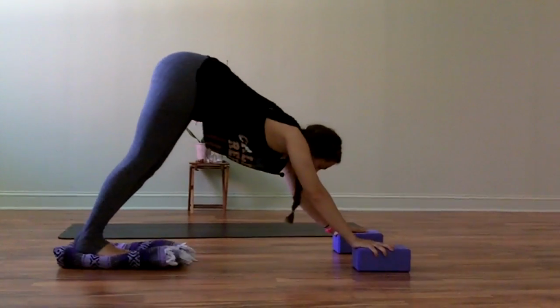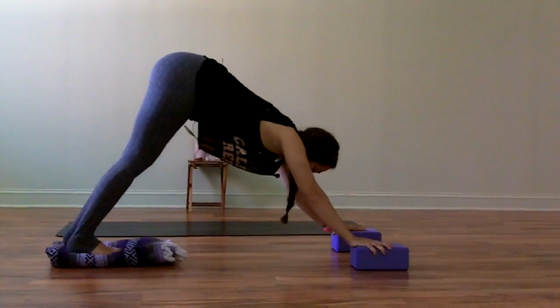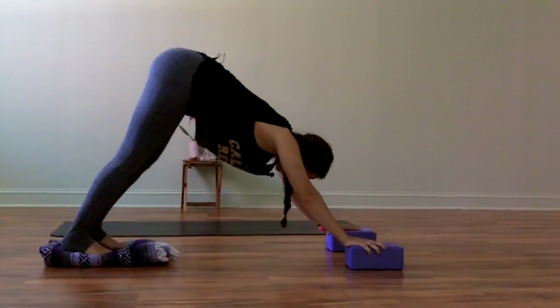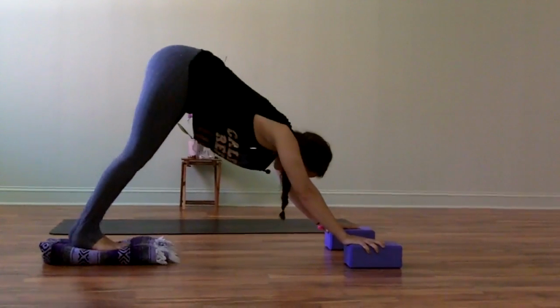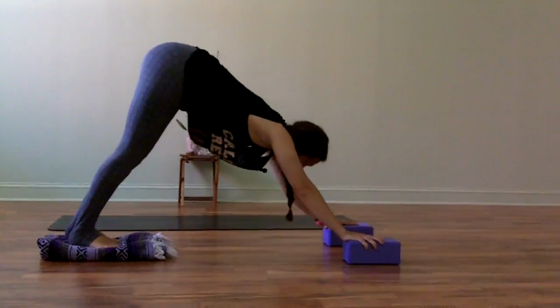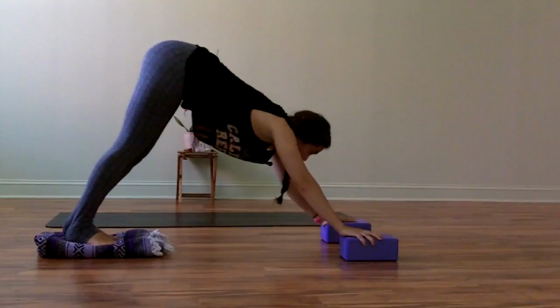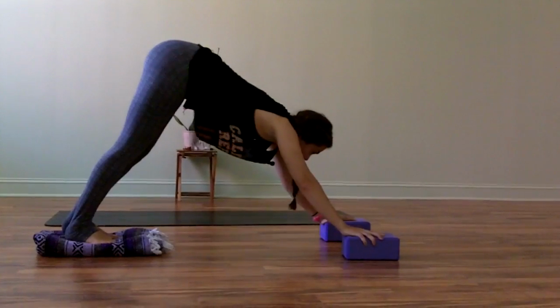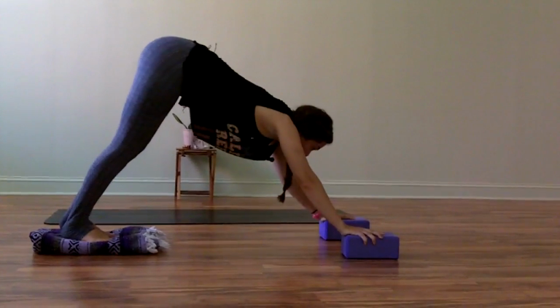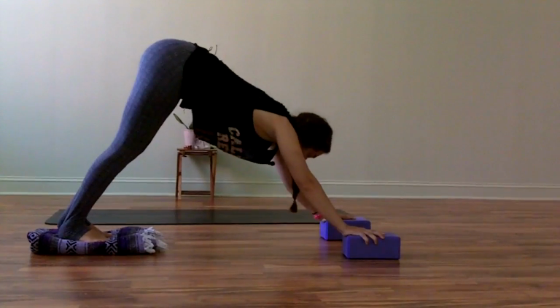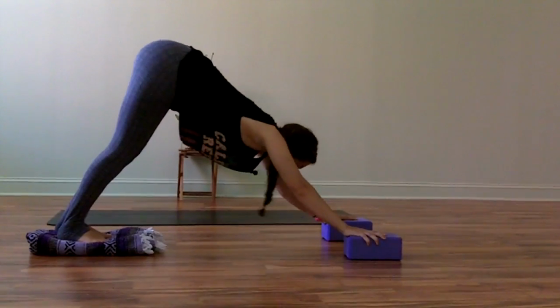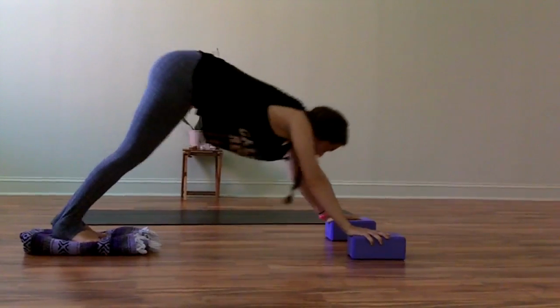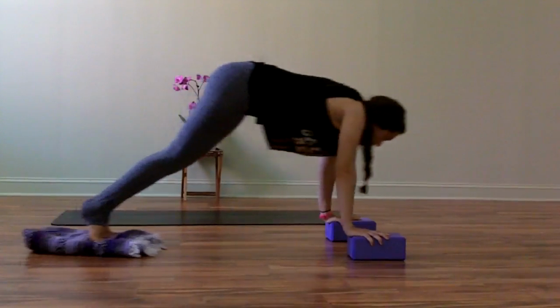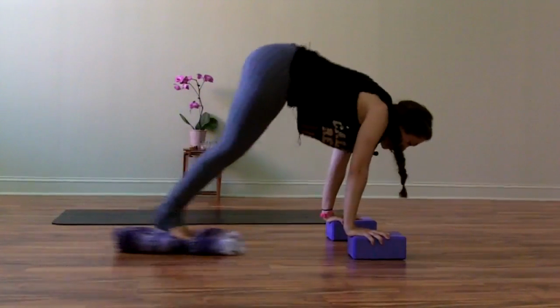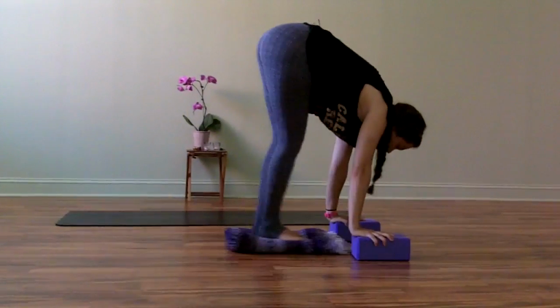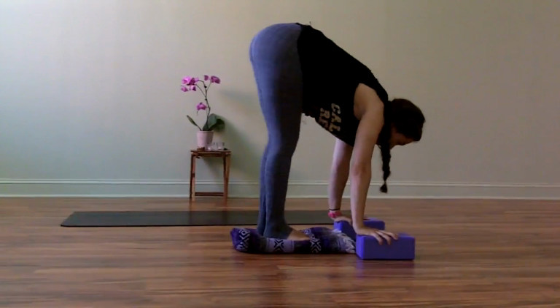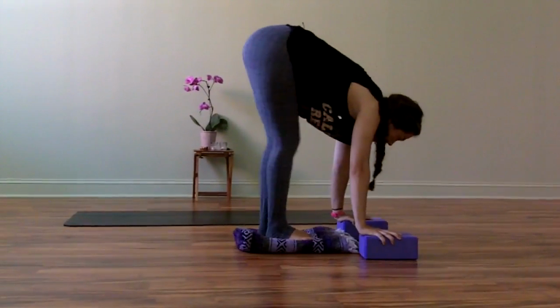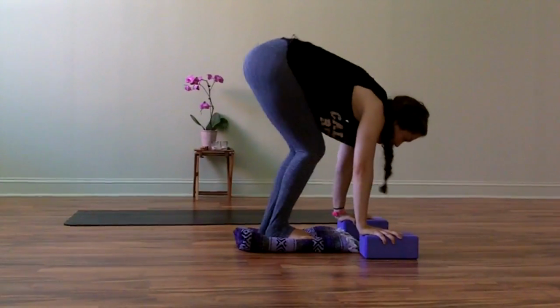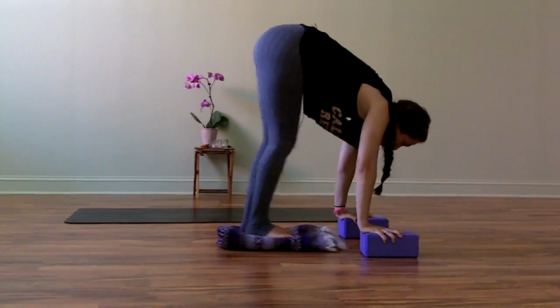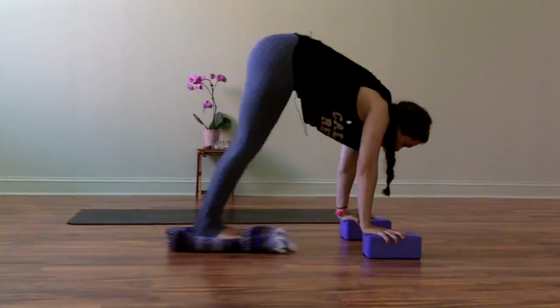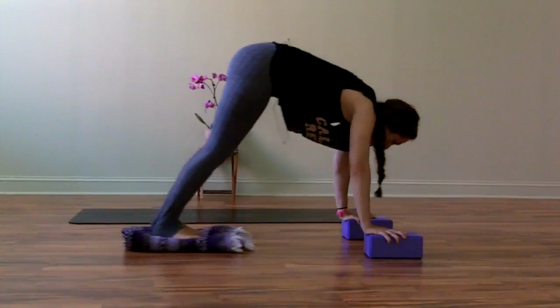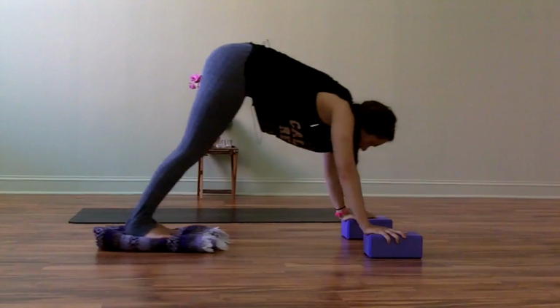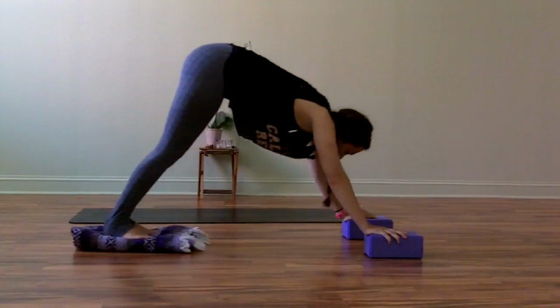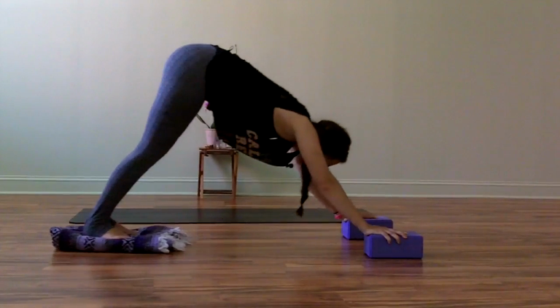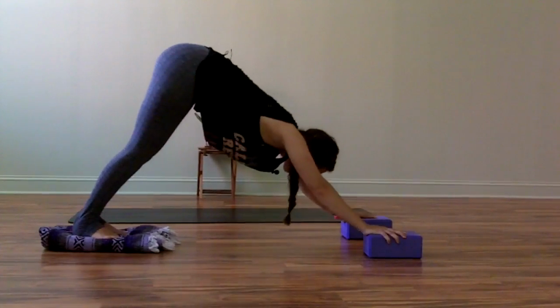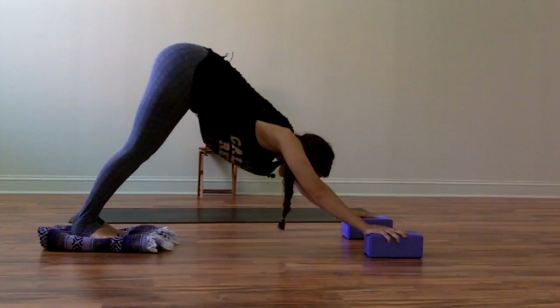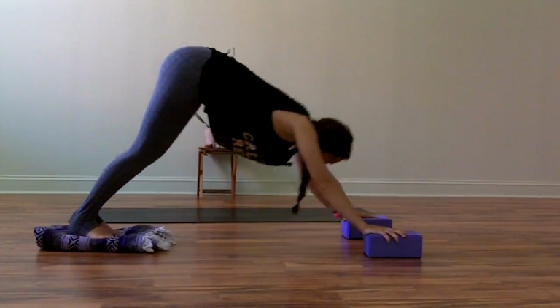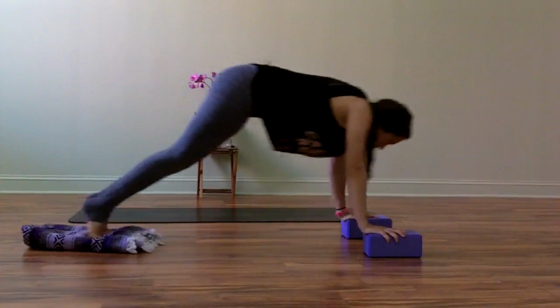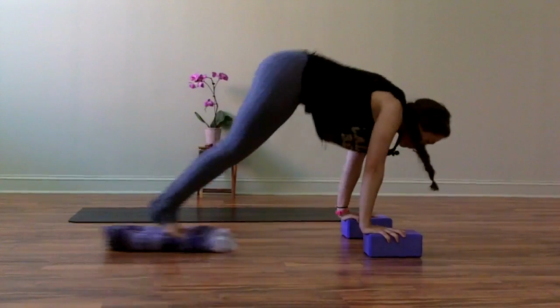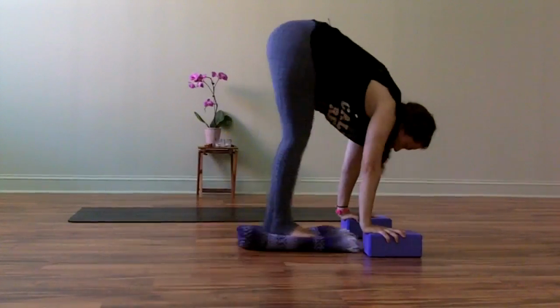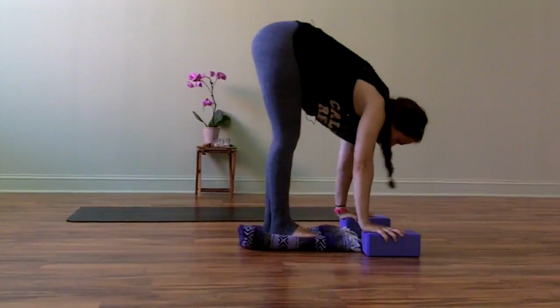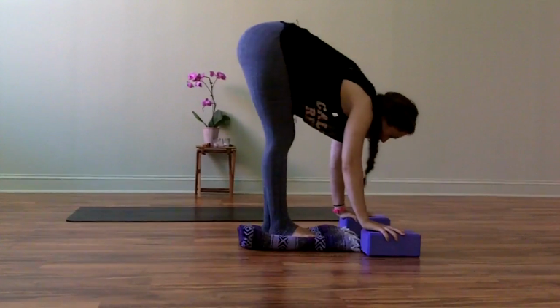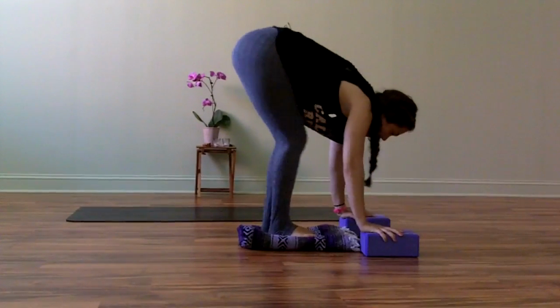Bring your feet towards the blanket. First, work on piking your feet up towards your hands, drawing your belly towards your spine to do so. Moving through a few times.